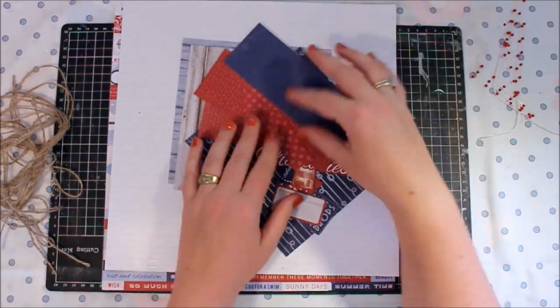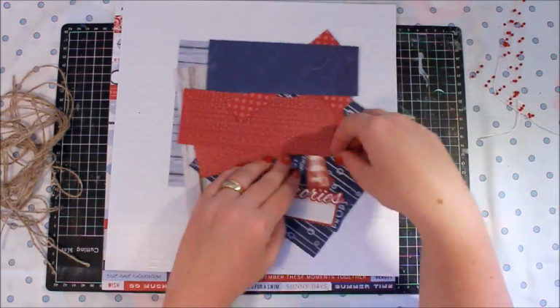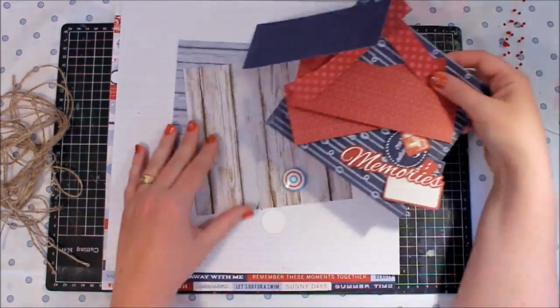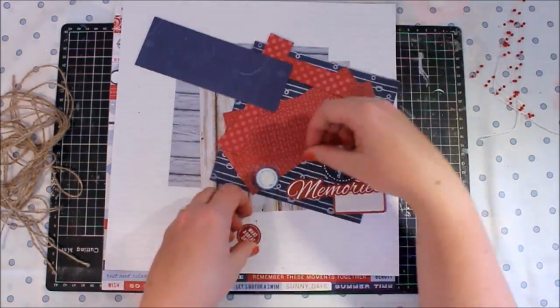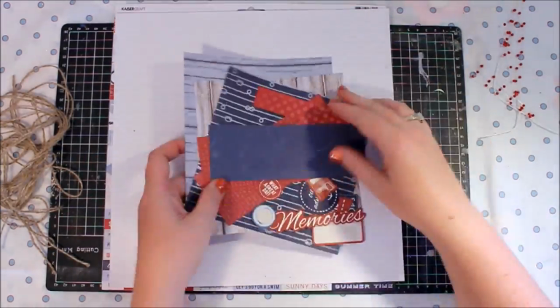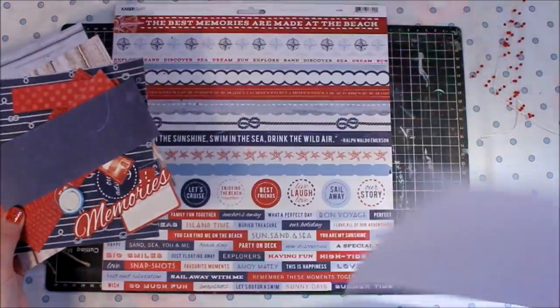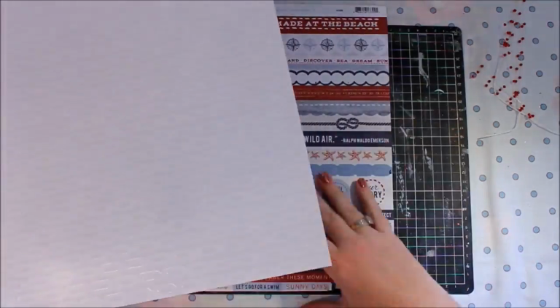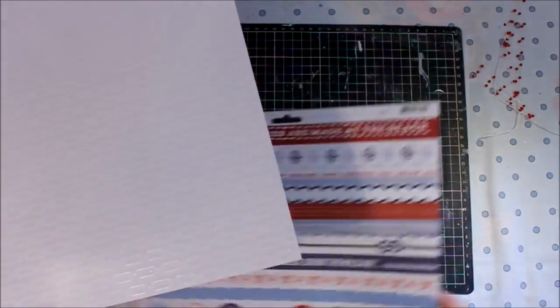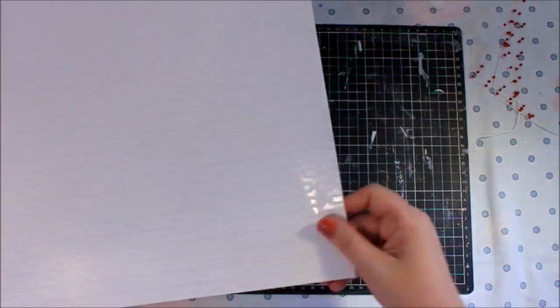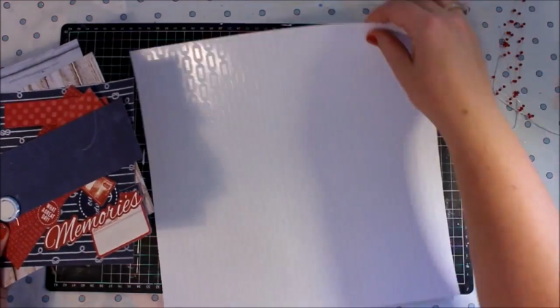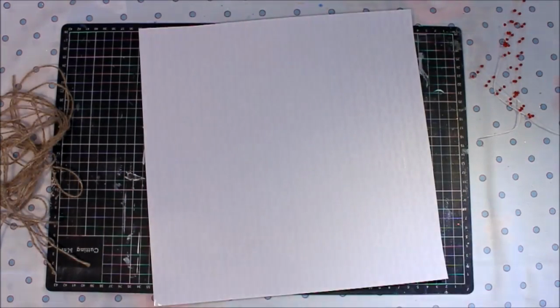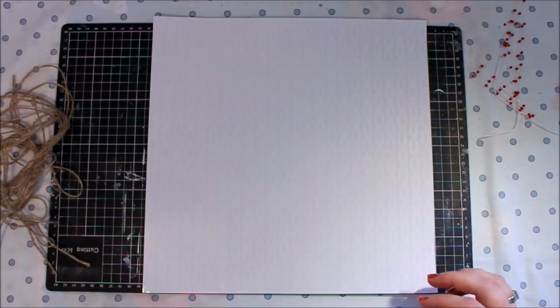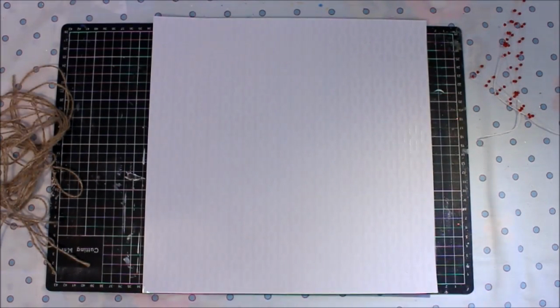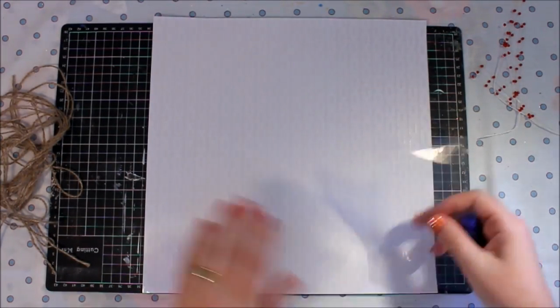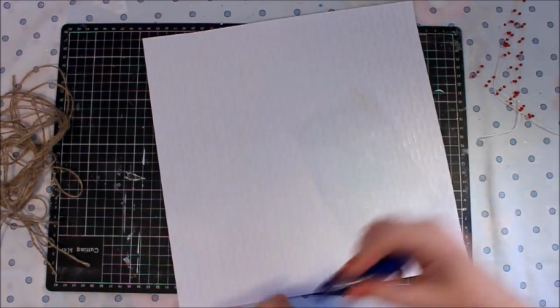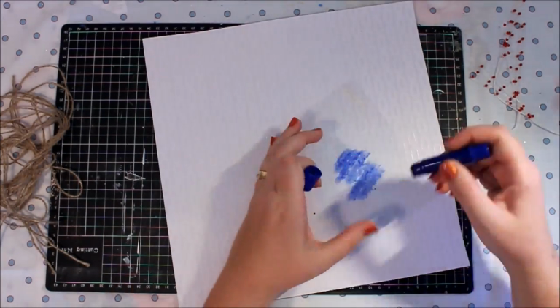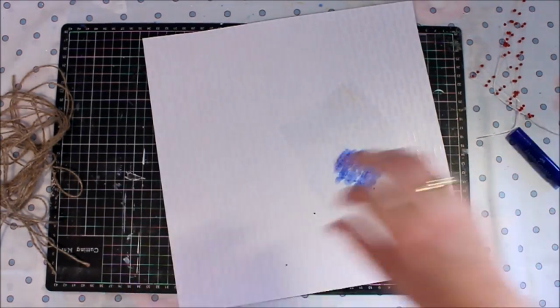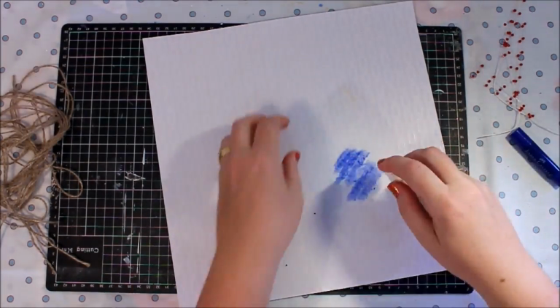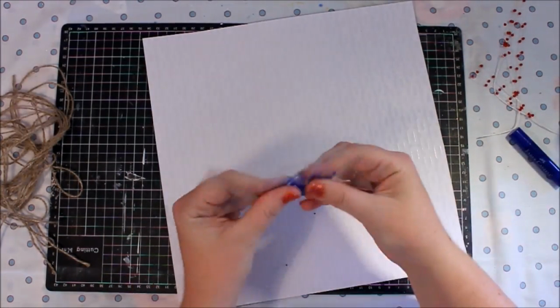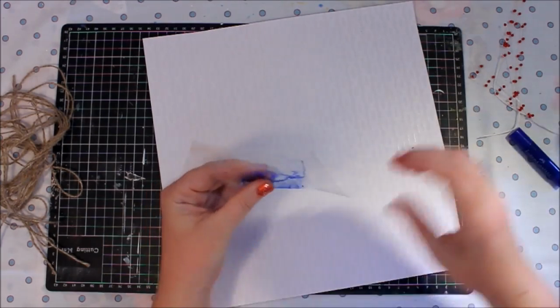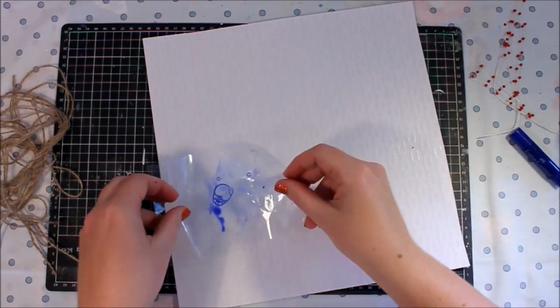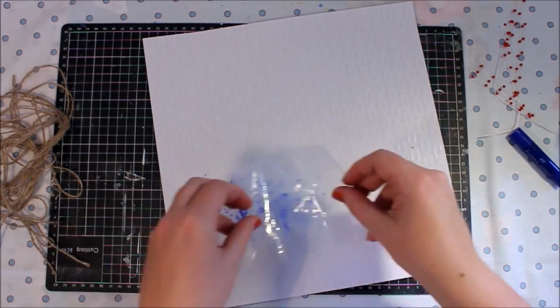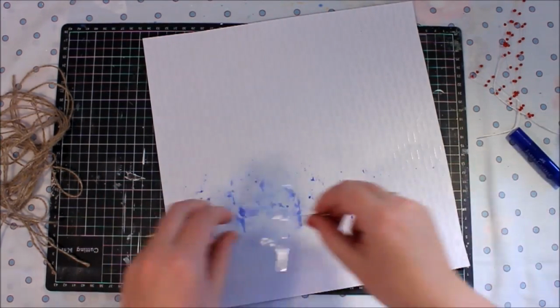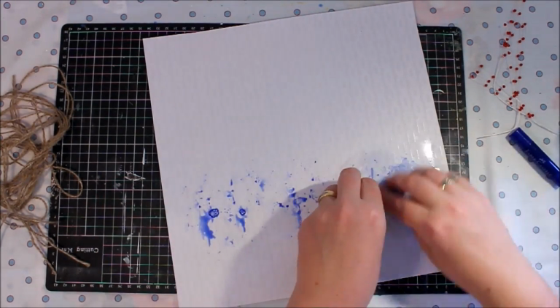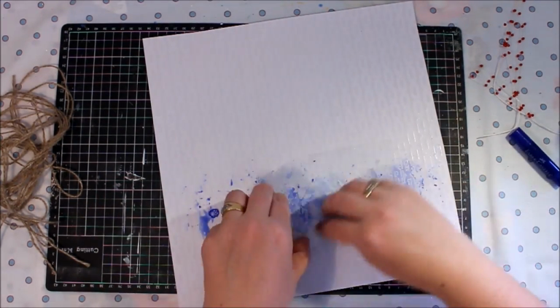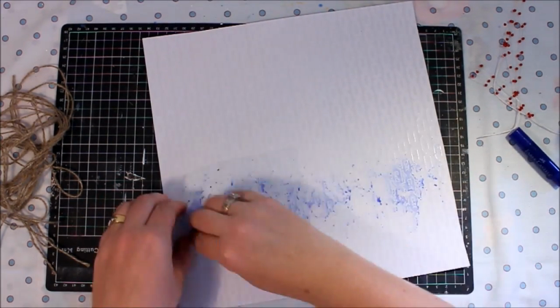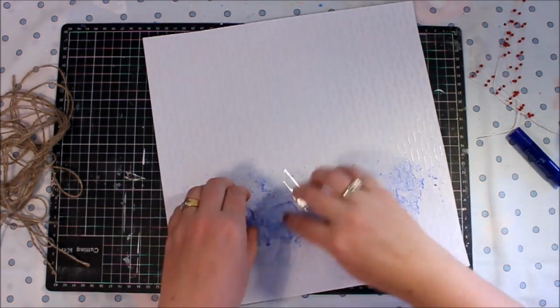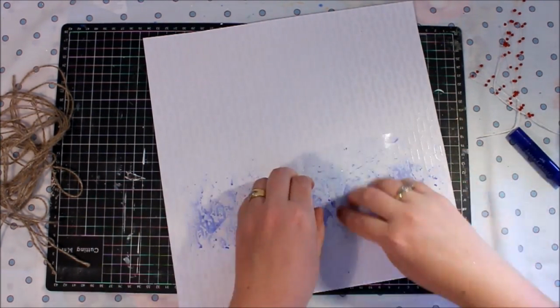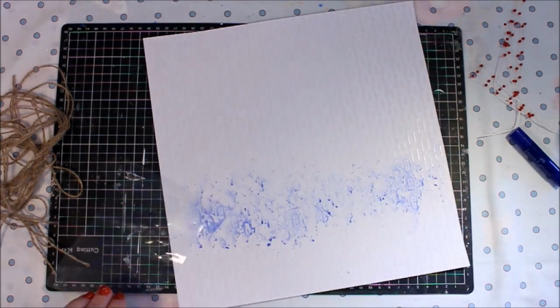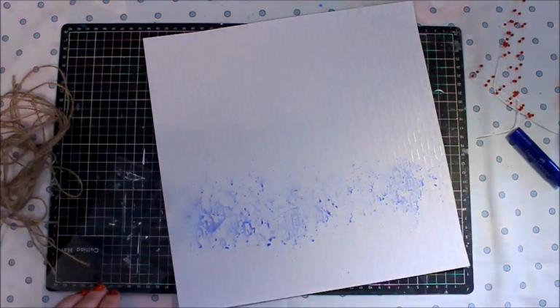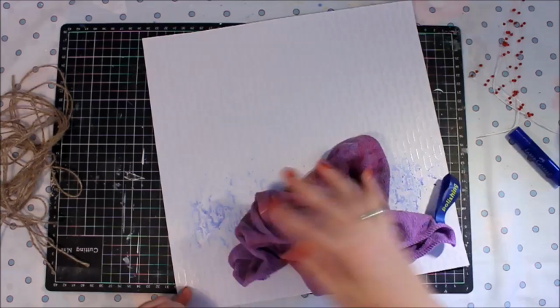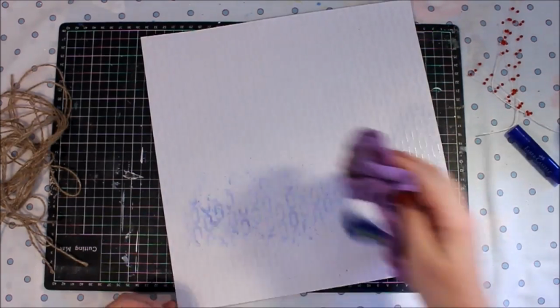The challenge for this particular page is to incorporate some twine. I've taken a stash and I've got a whole lot of twine, so I'm going to use that in various different ways on this particular layout.